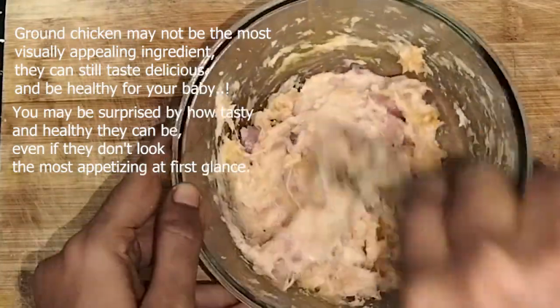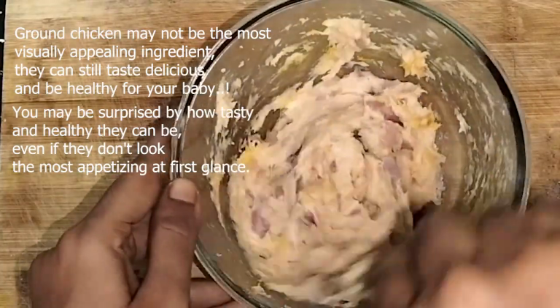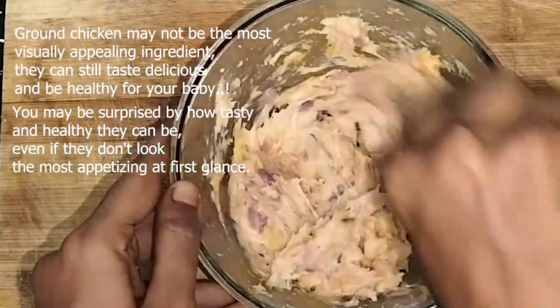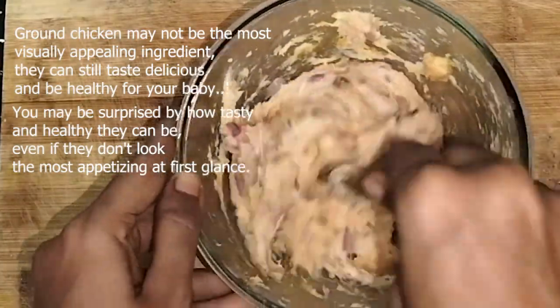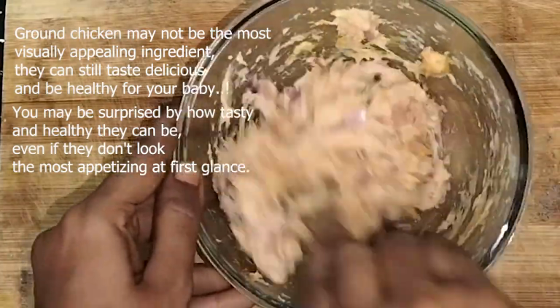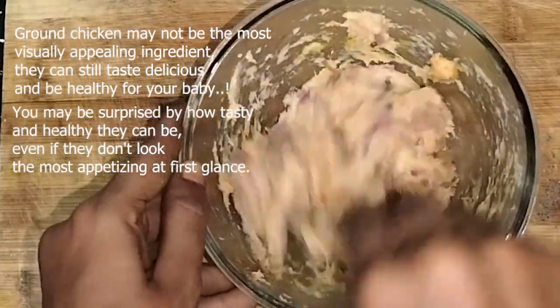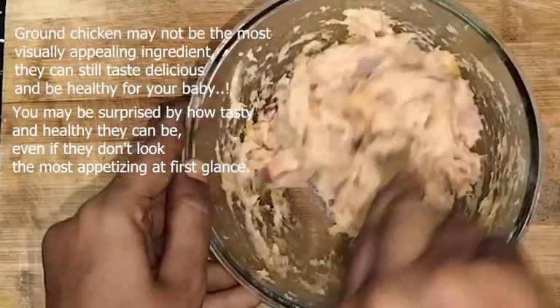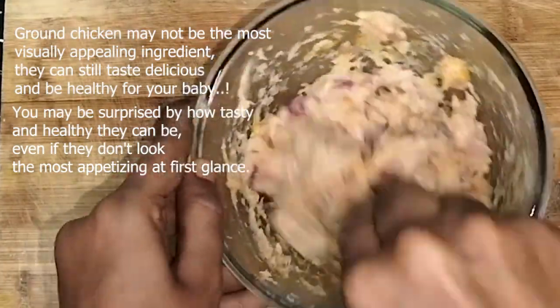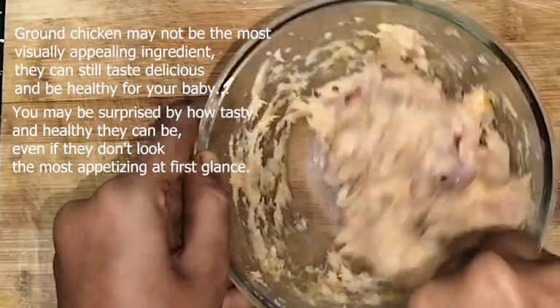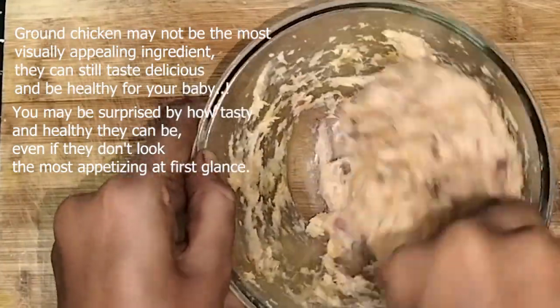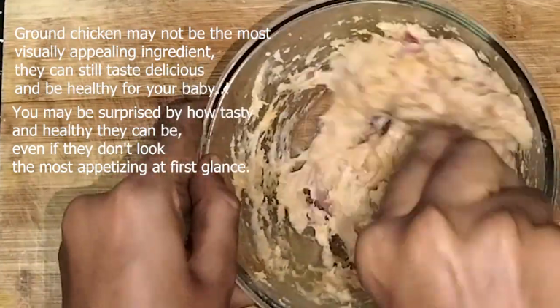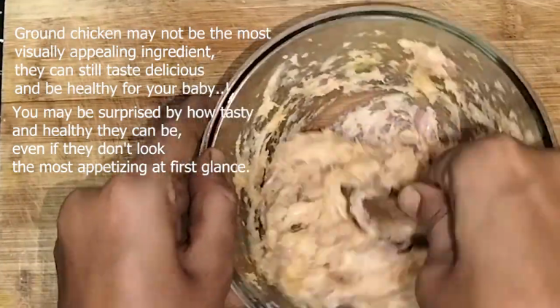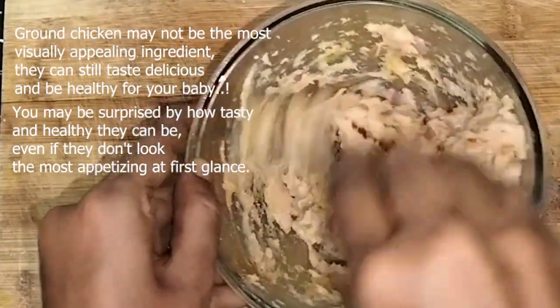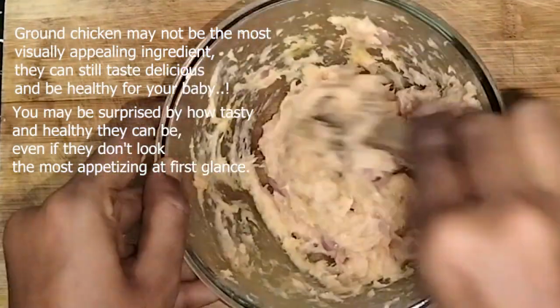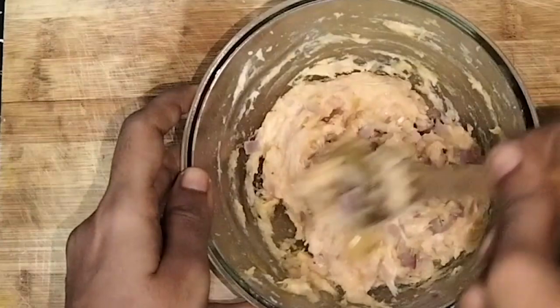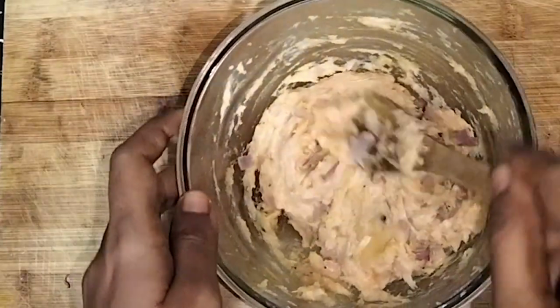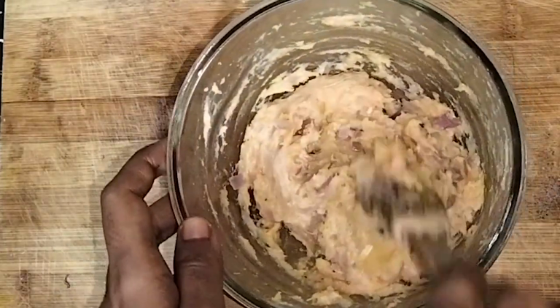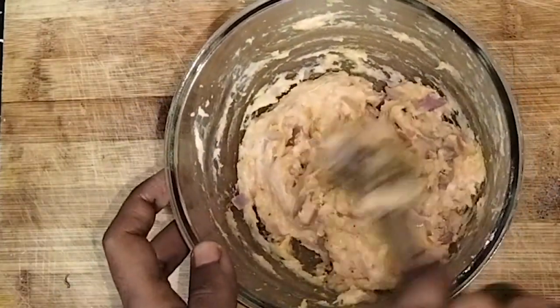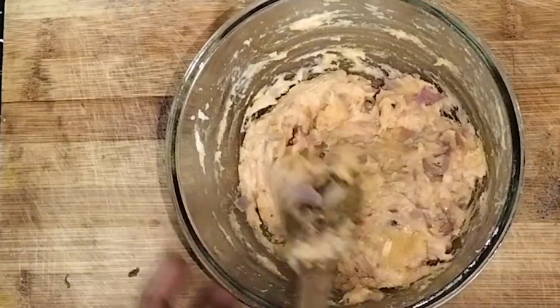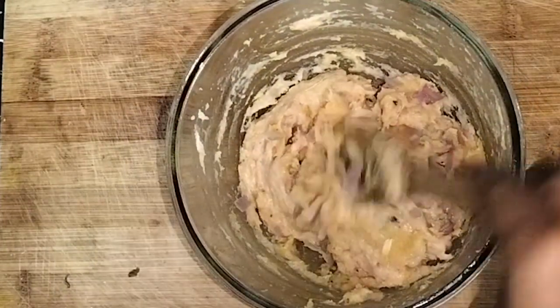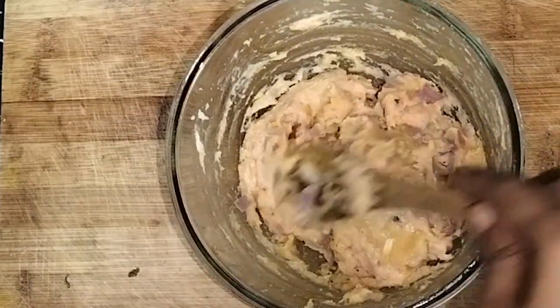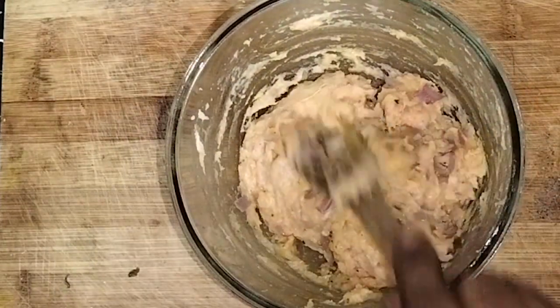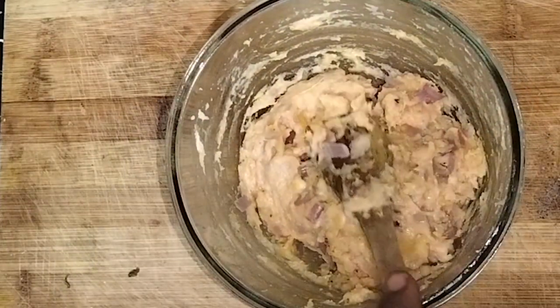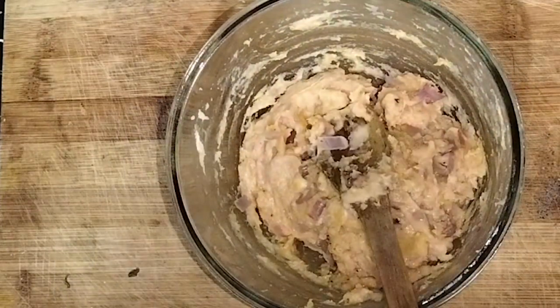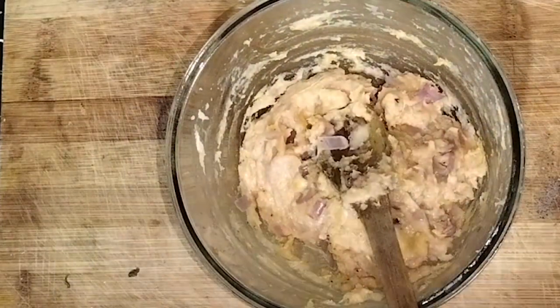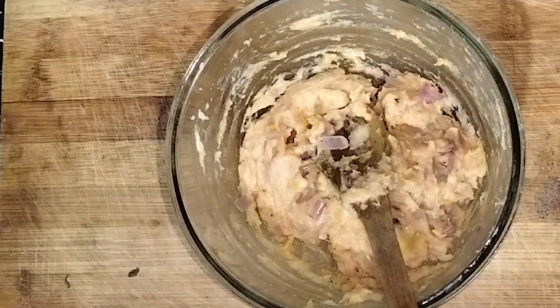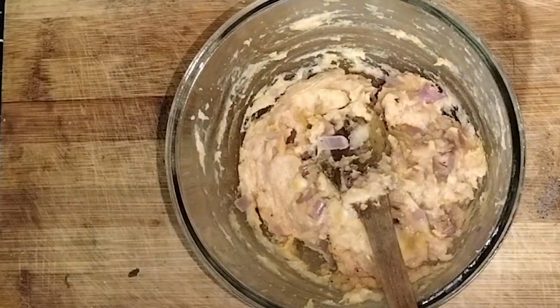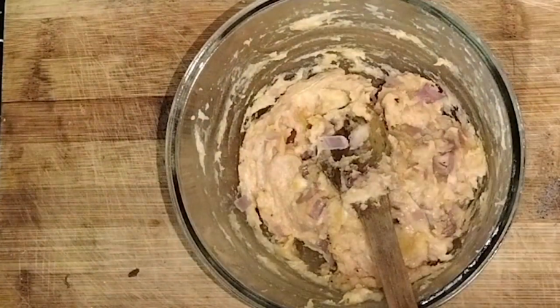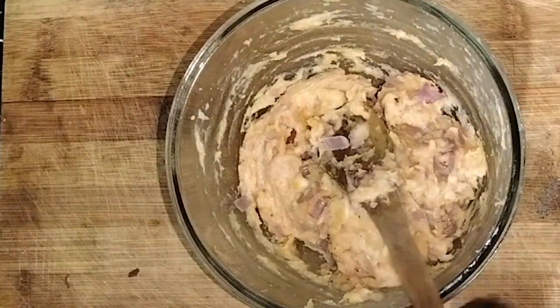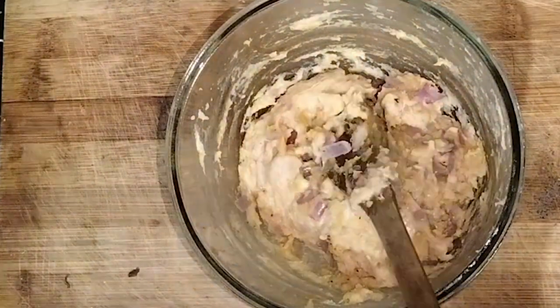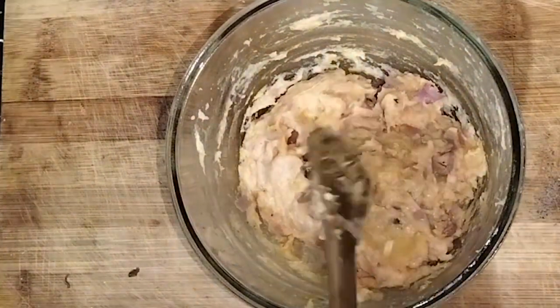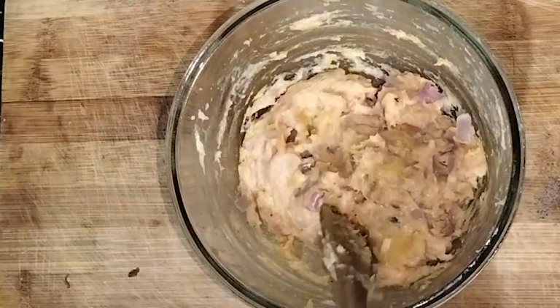Grease your hands with oil so the mixture doesn't stick, then take small pieces of the mixture, roll into a ball, and flatten it like a vada.